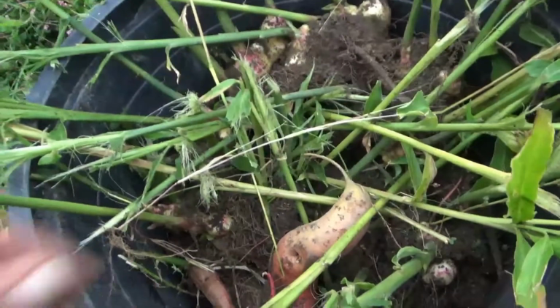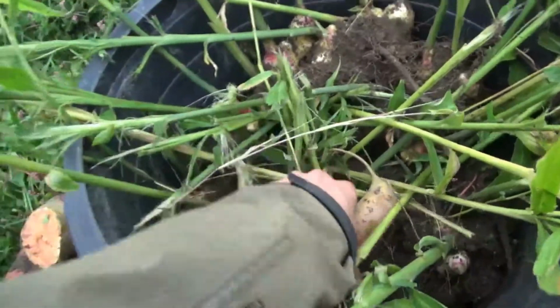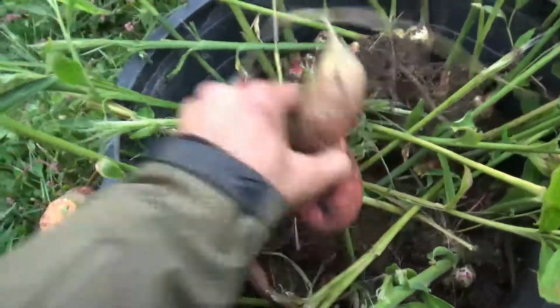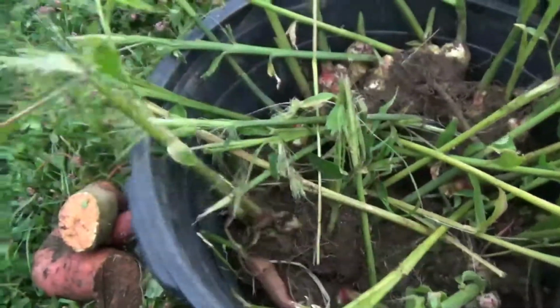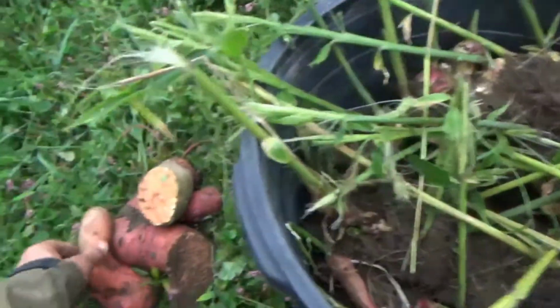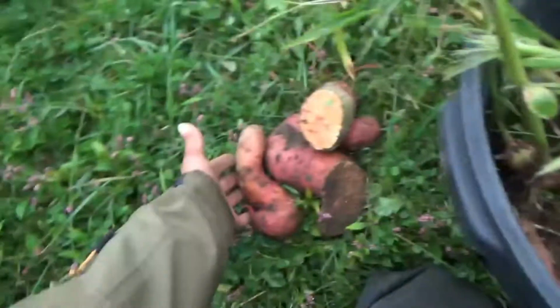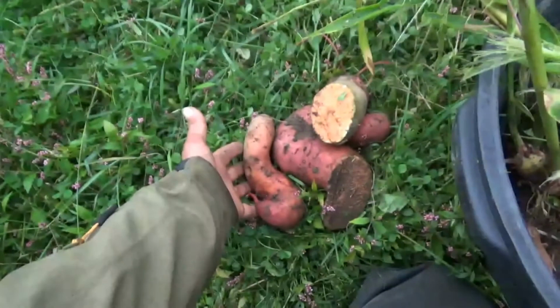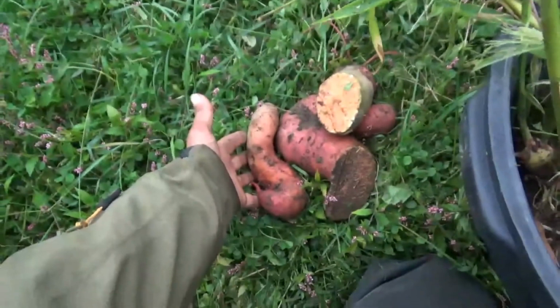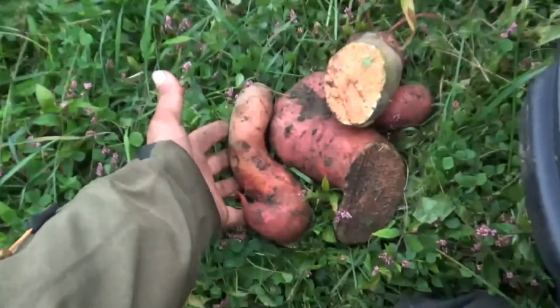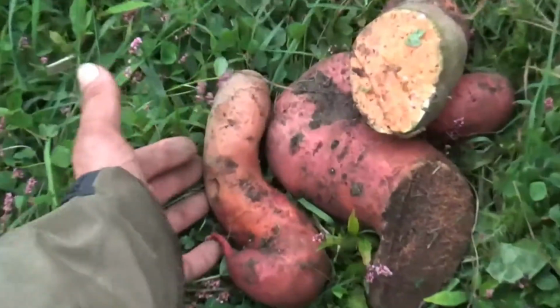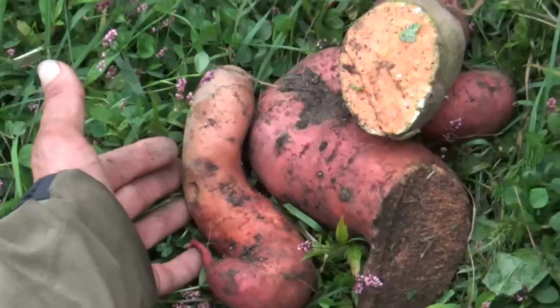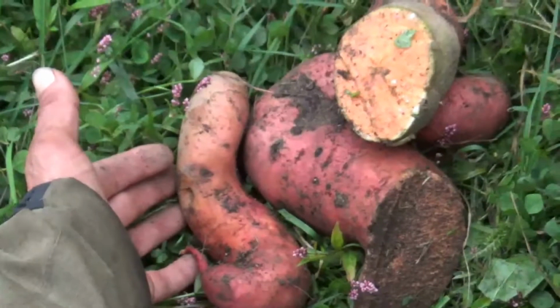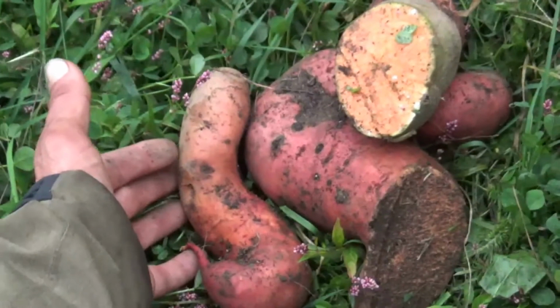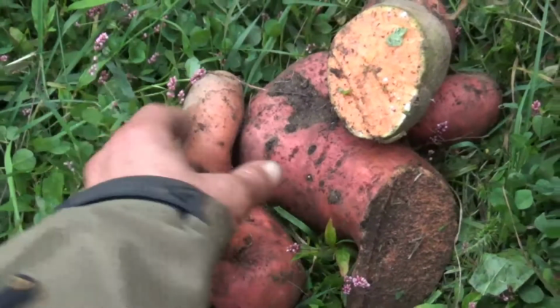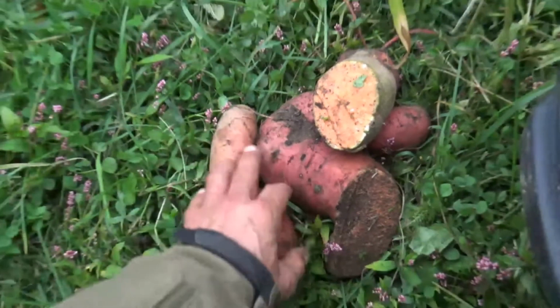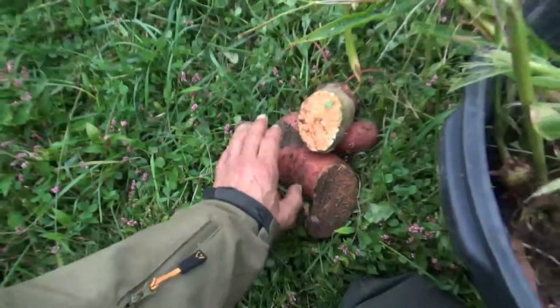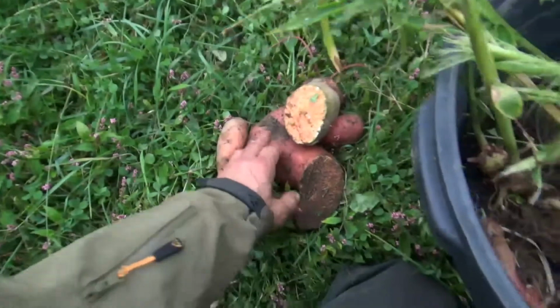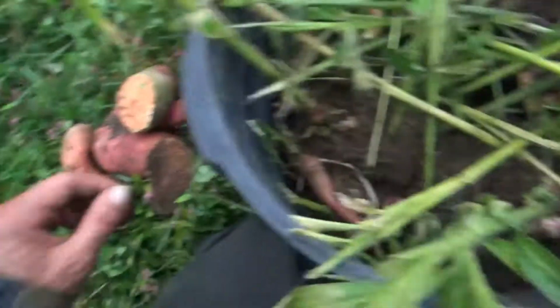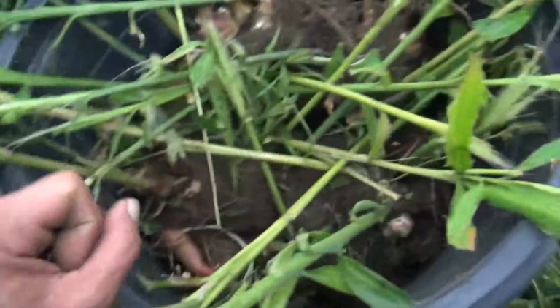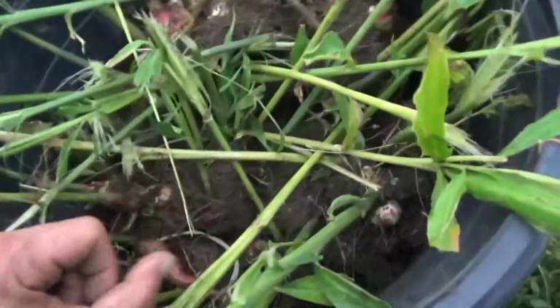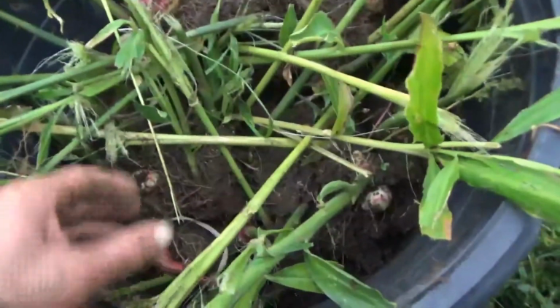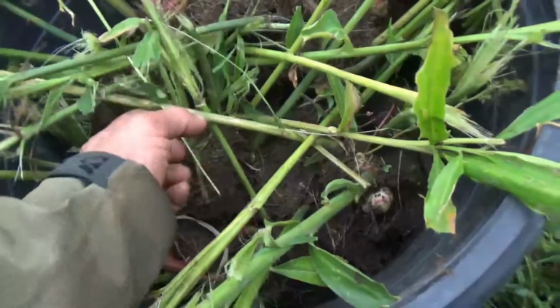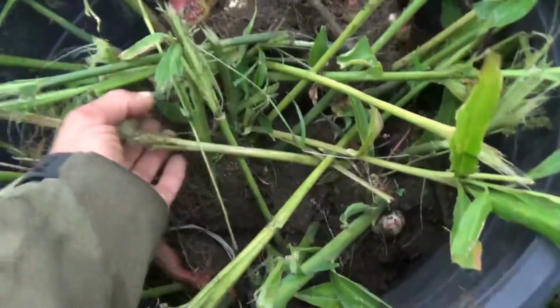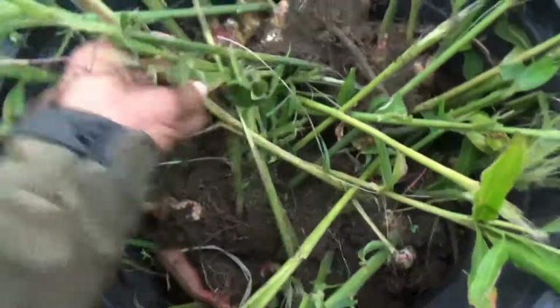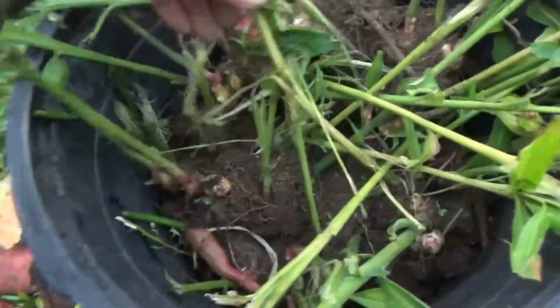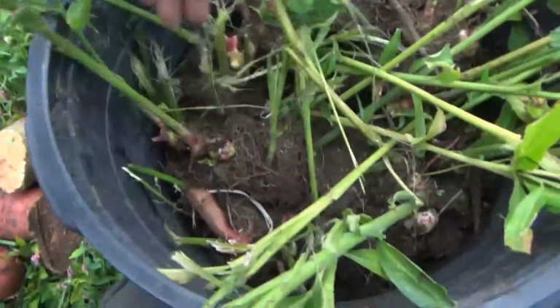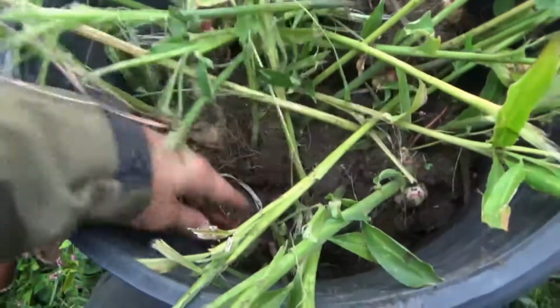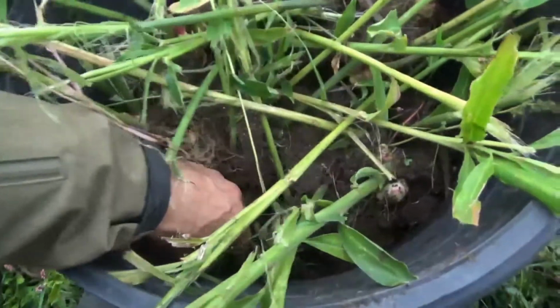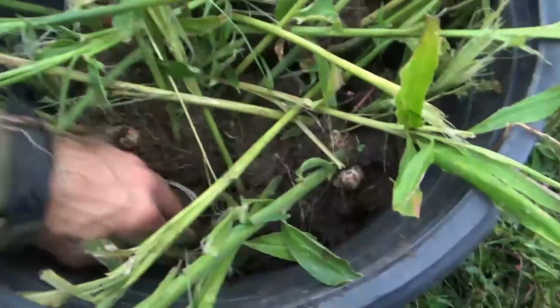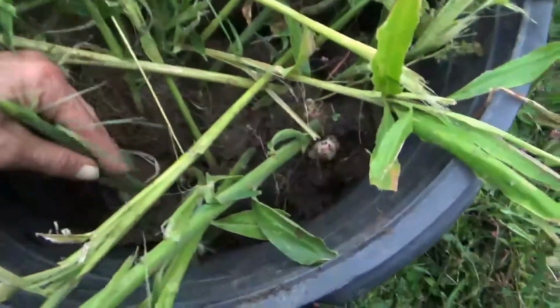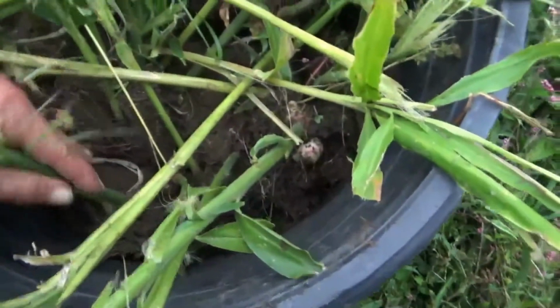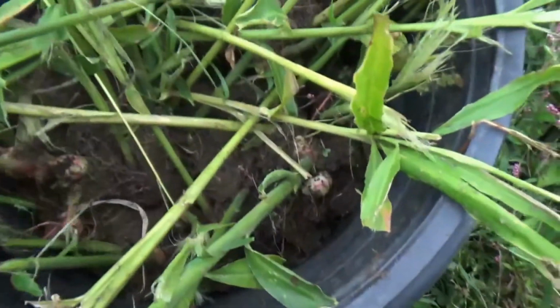I've been looking forward to those sweet potatoes all season long. Those are pretty nice size too — I guess I should point those out. Pretty sweet, pretty excited about those, looking forward to having some of those at dinner.